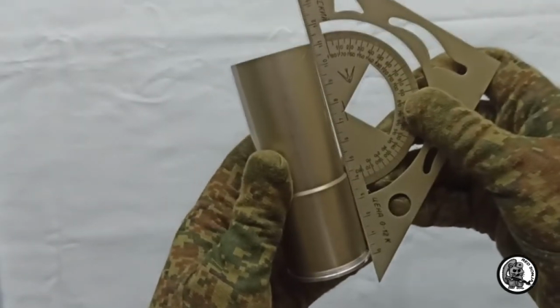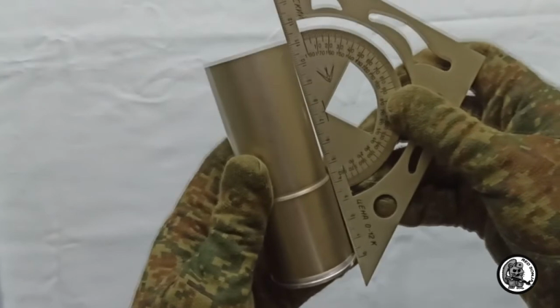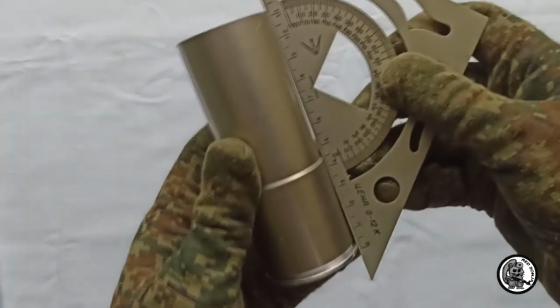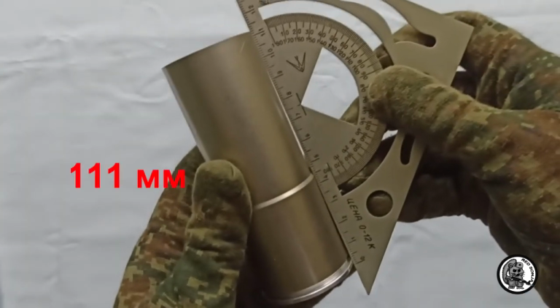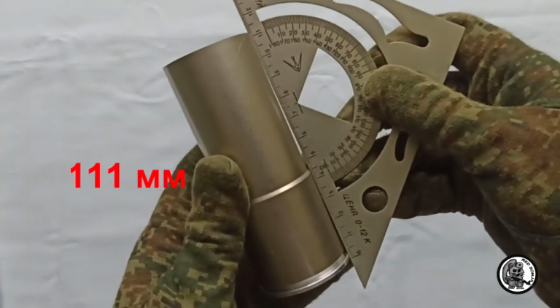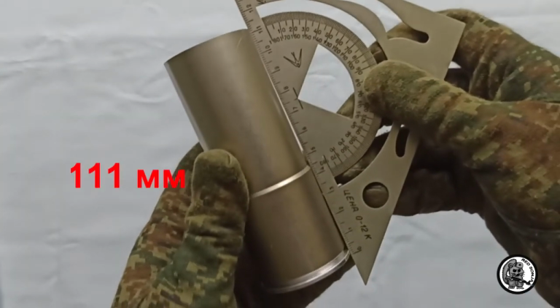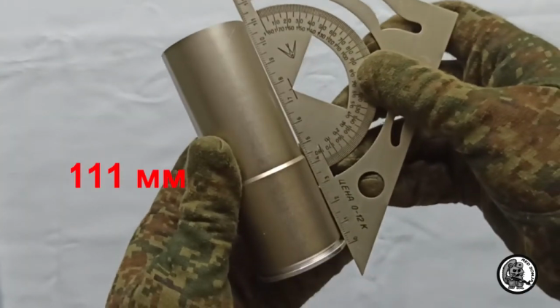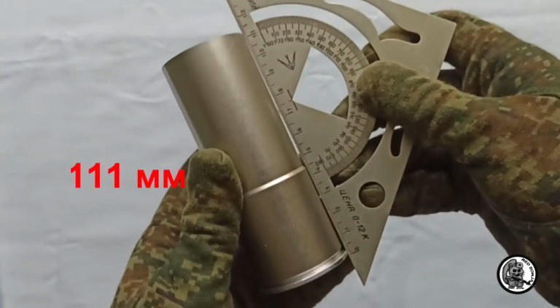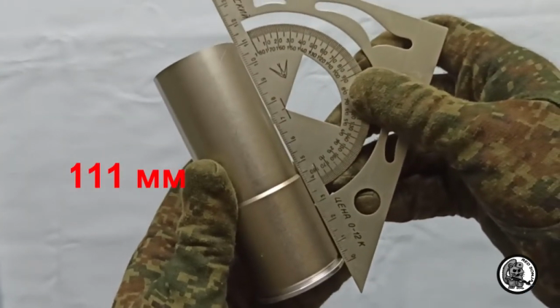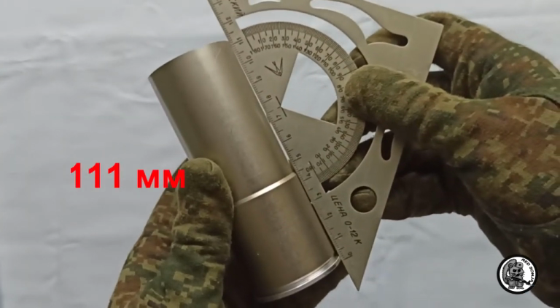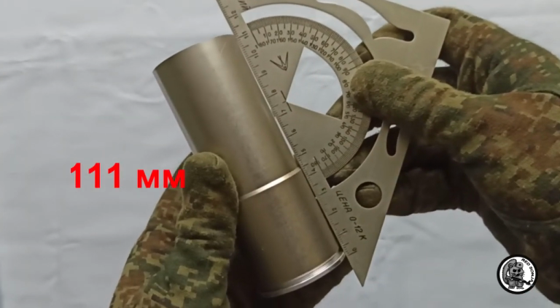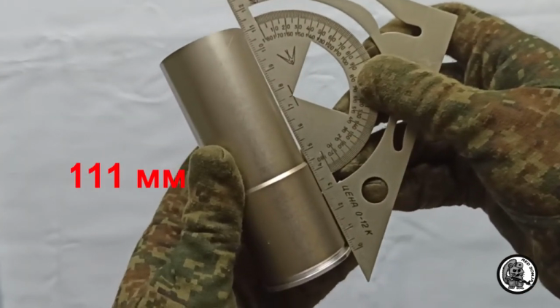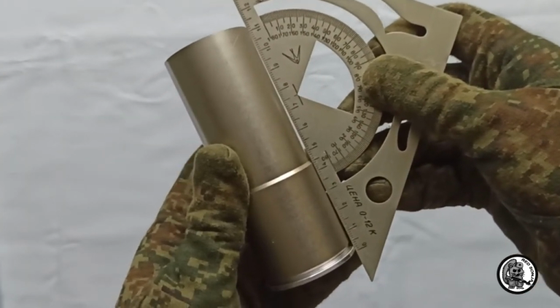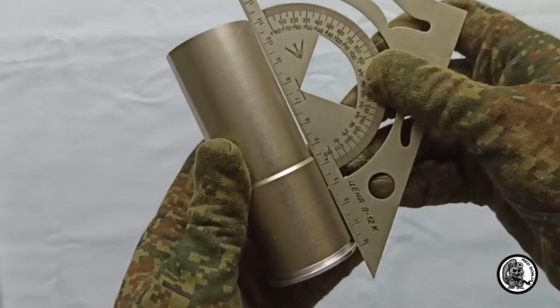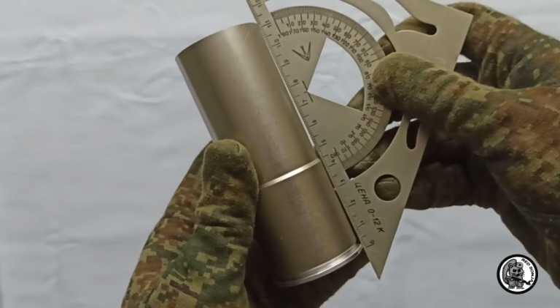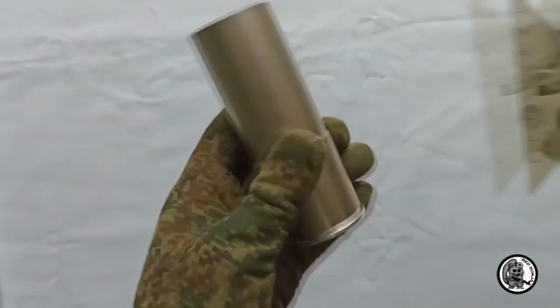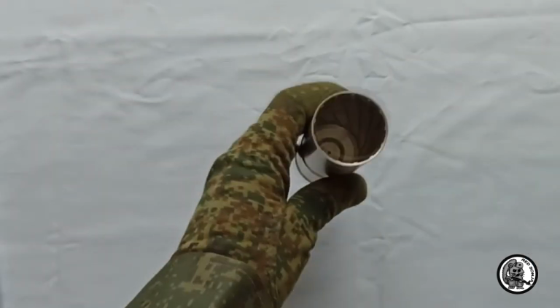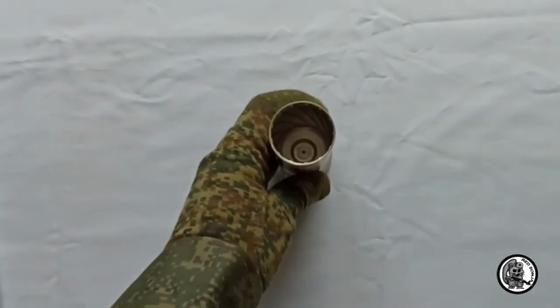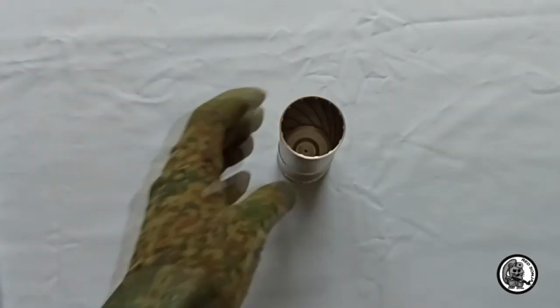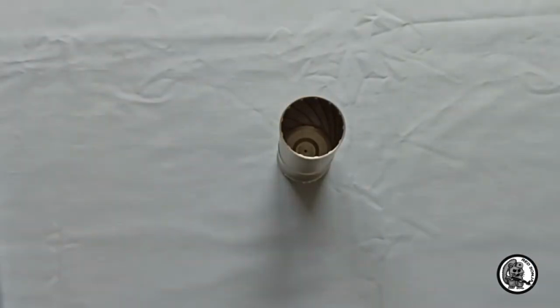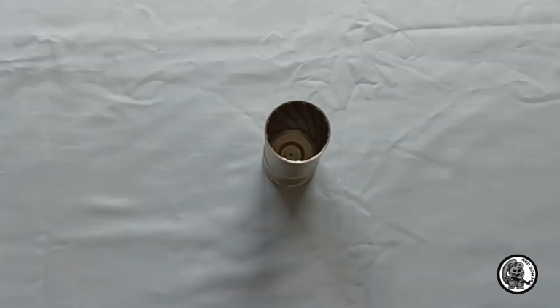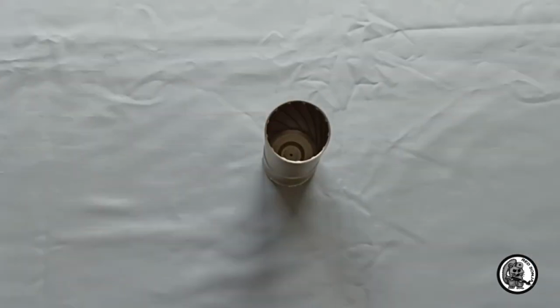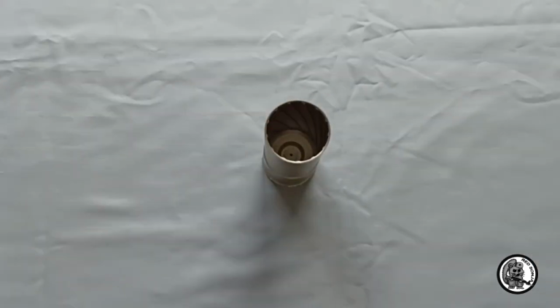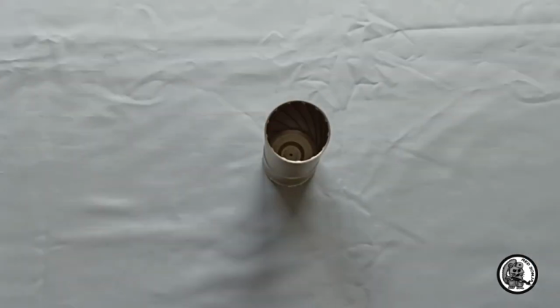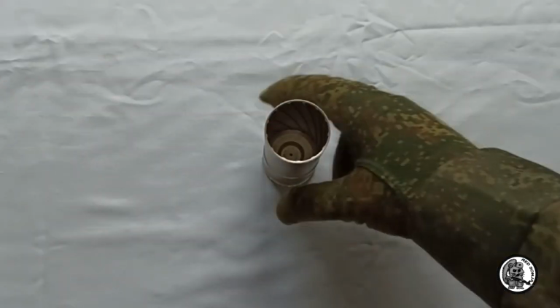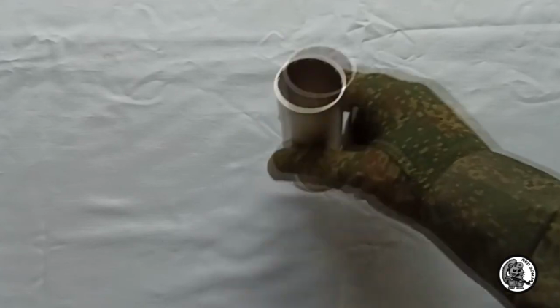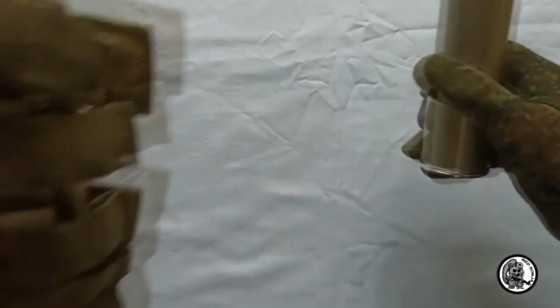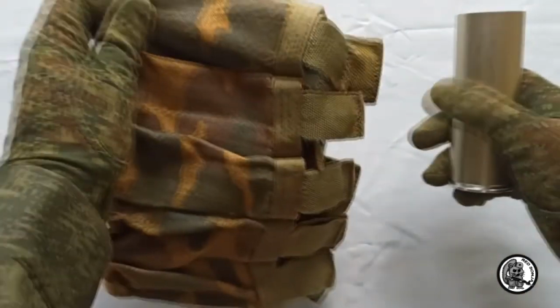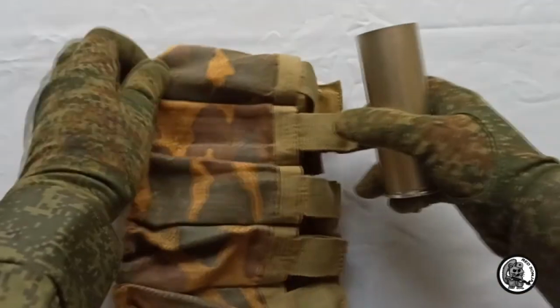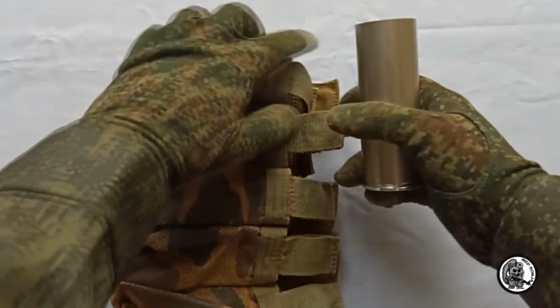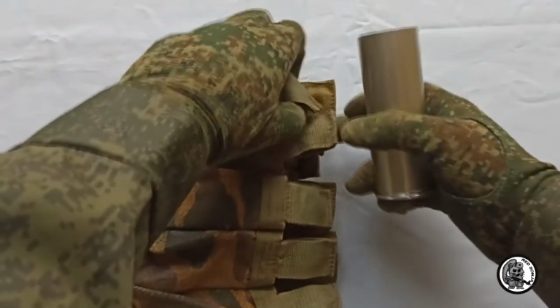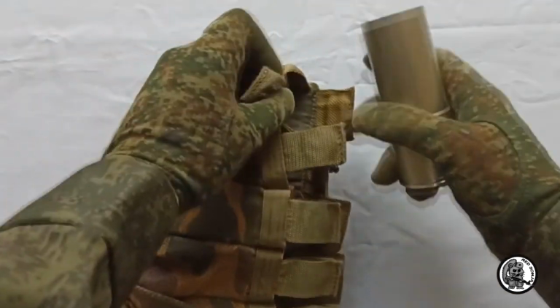The shell length is 111 mm. That is how it fits into a 14 mm pouch.